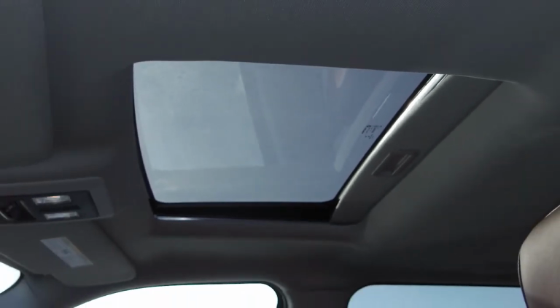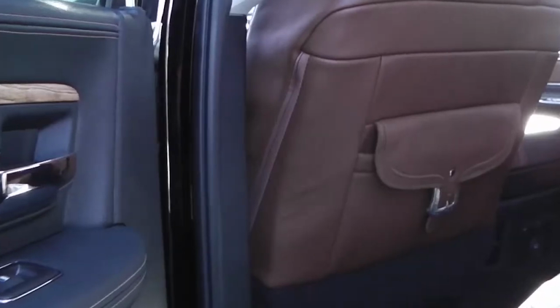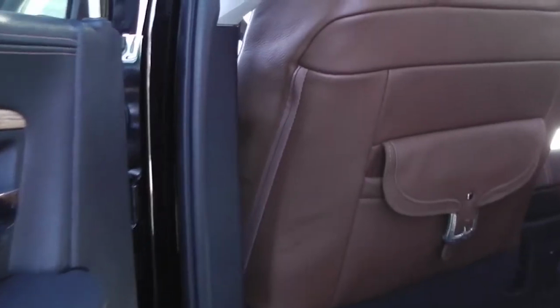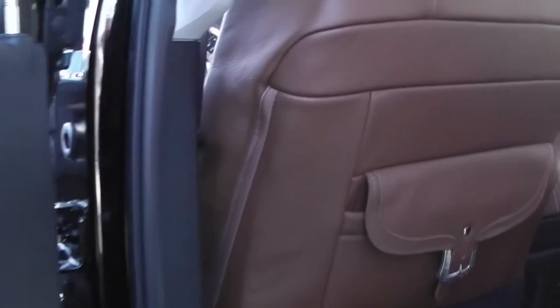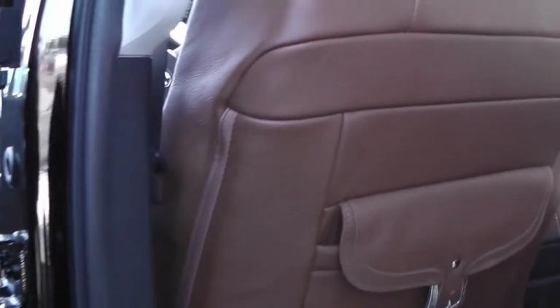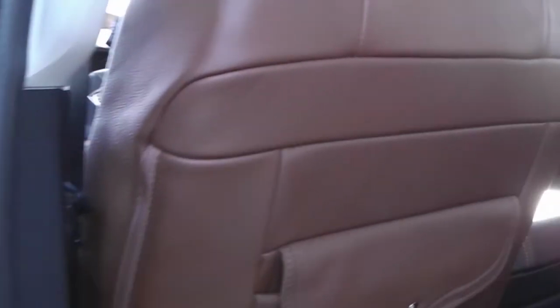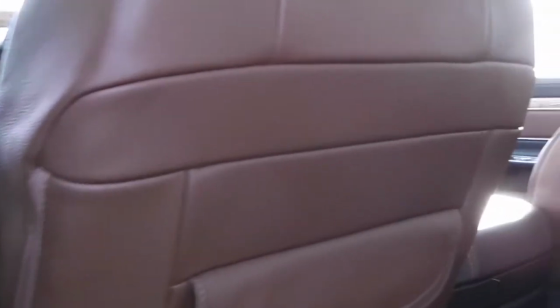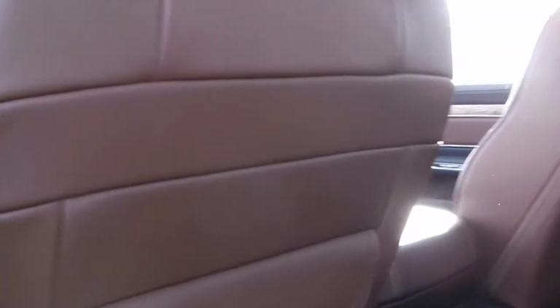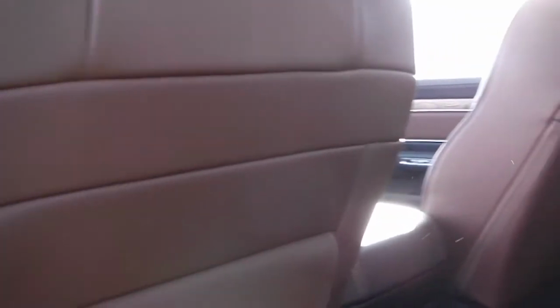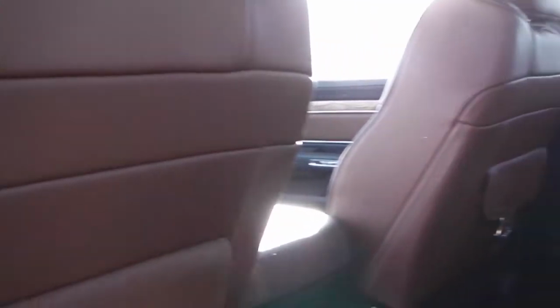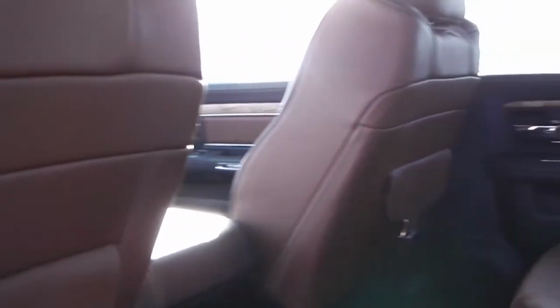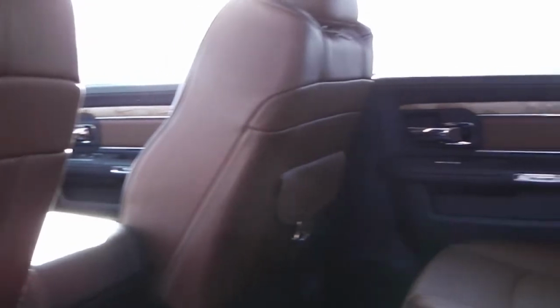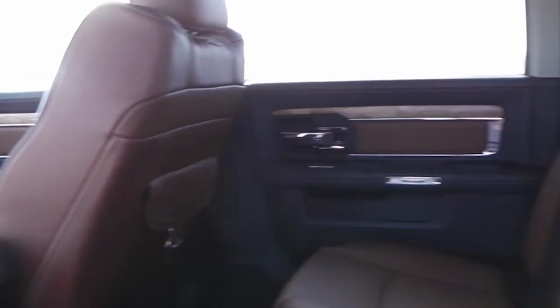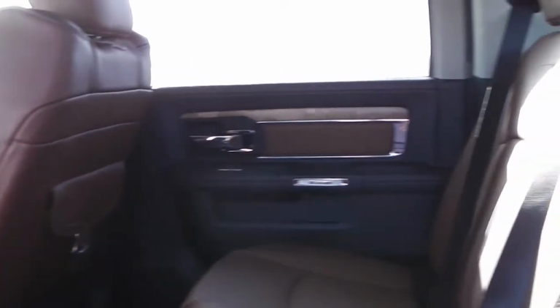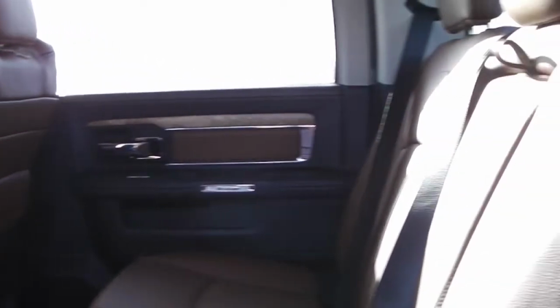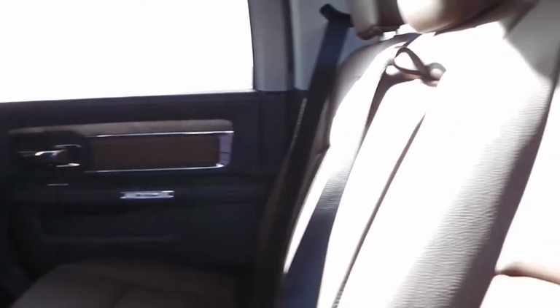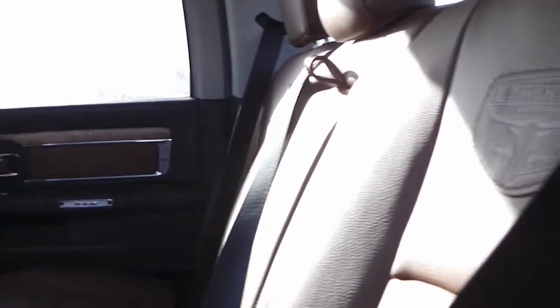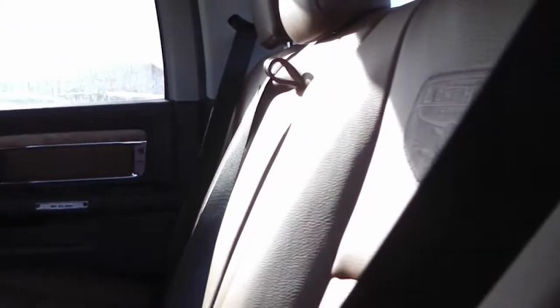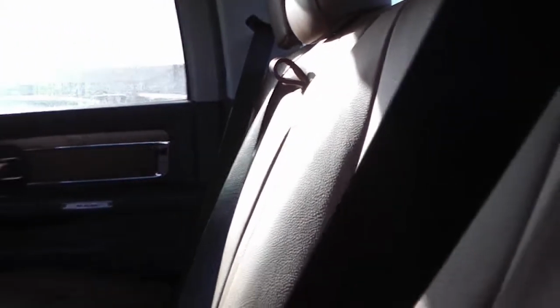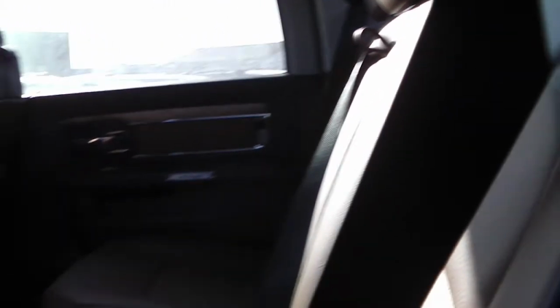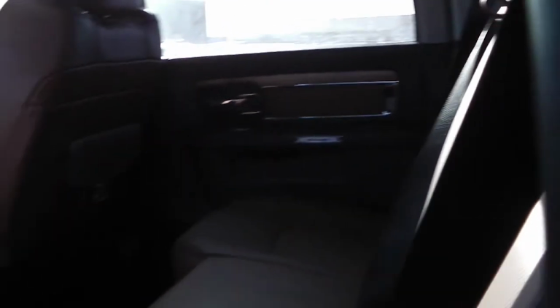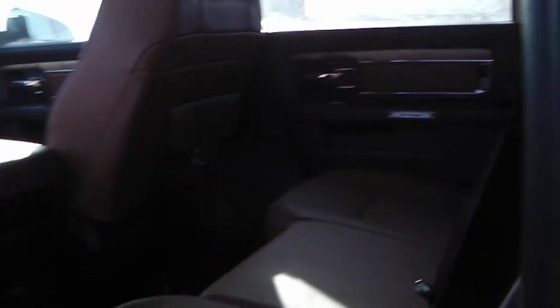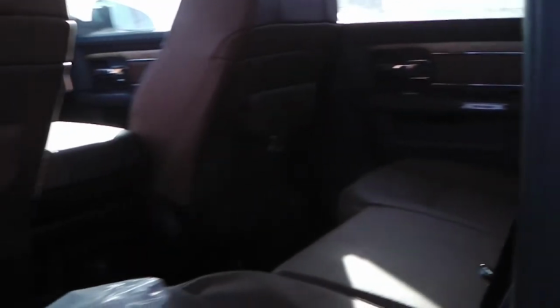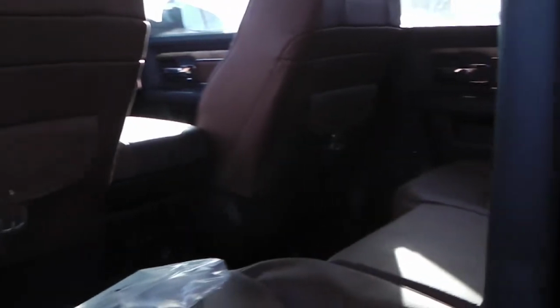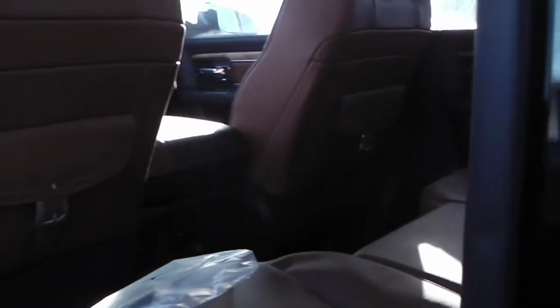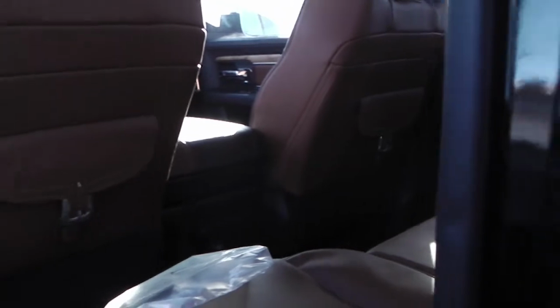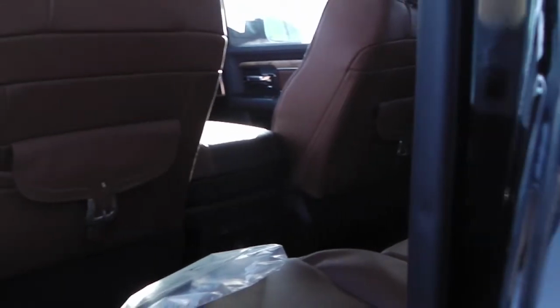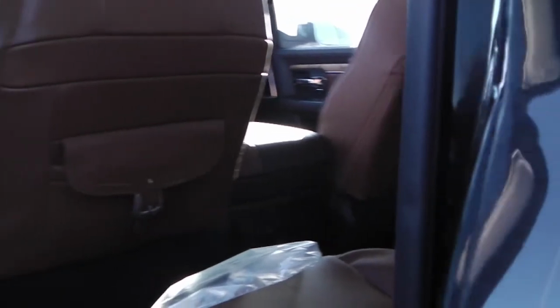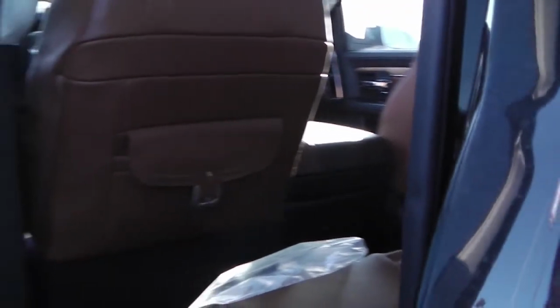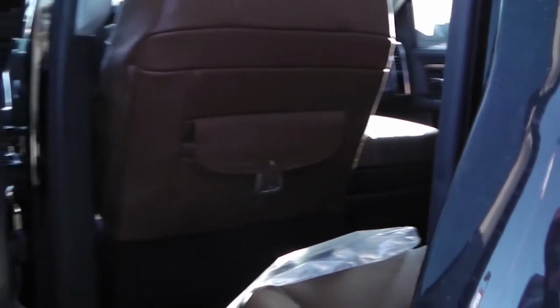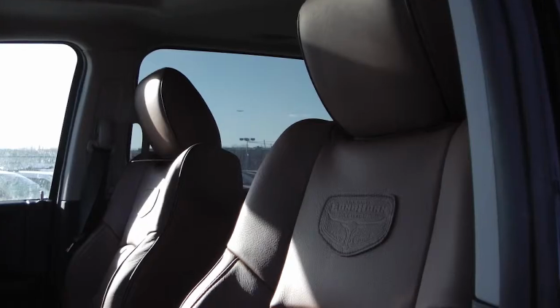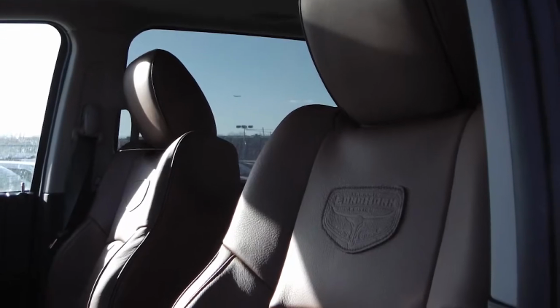The interior features pebble beige leather seating with premium stitching. The front seats are heated and ventilated with a heated steering wheel, and the back seats are also heated.